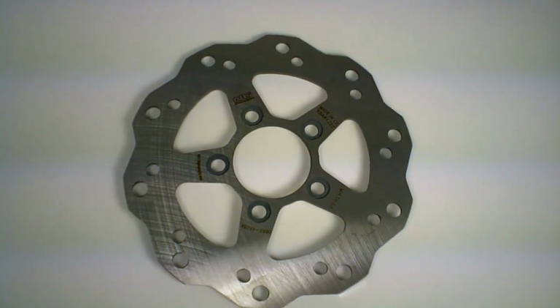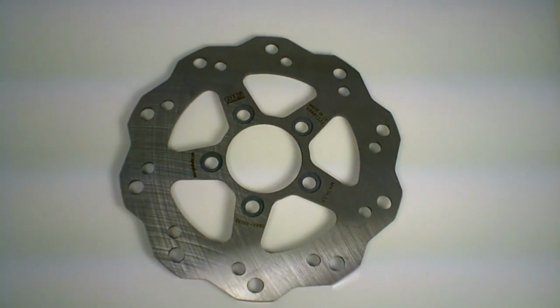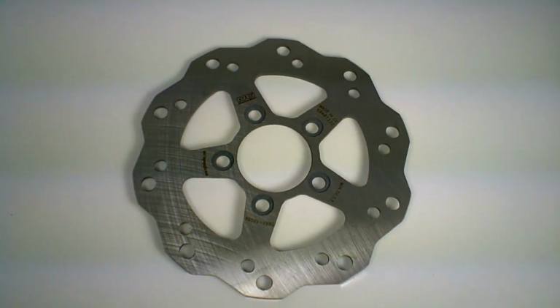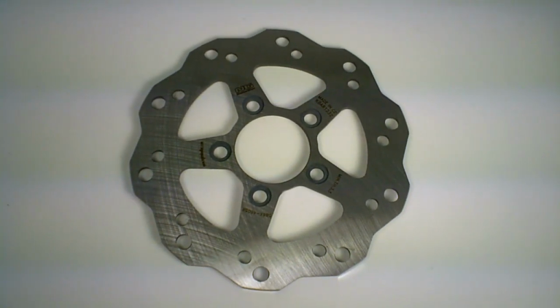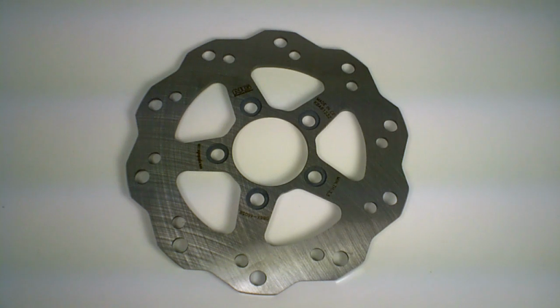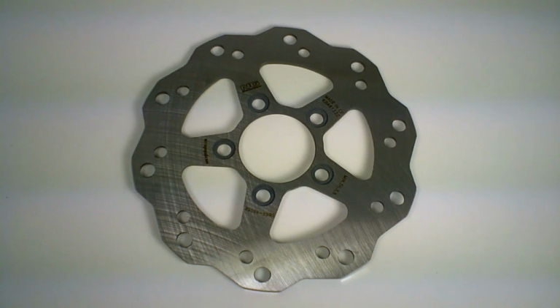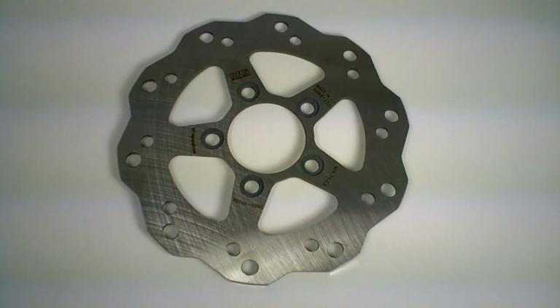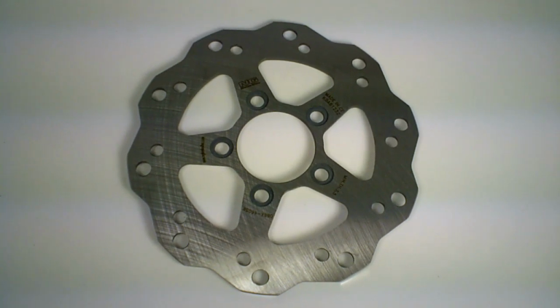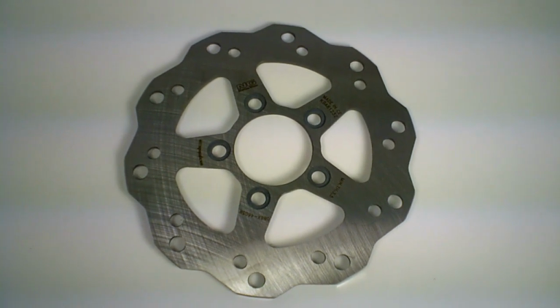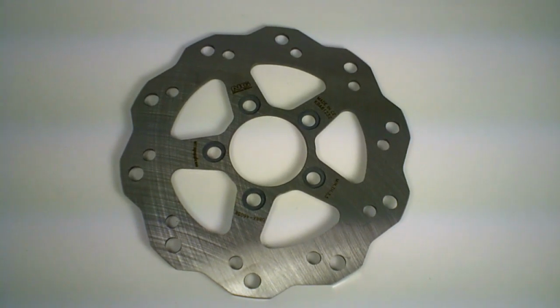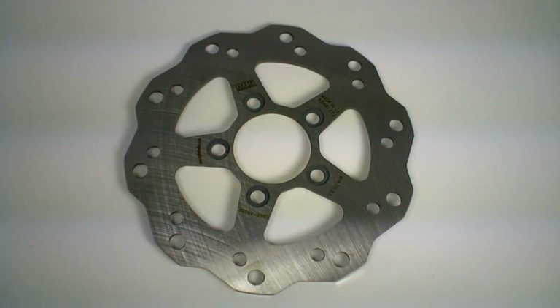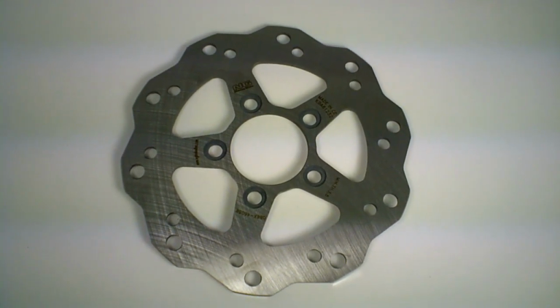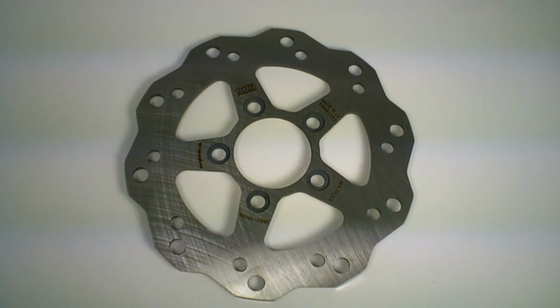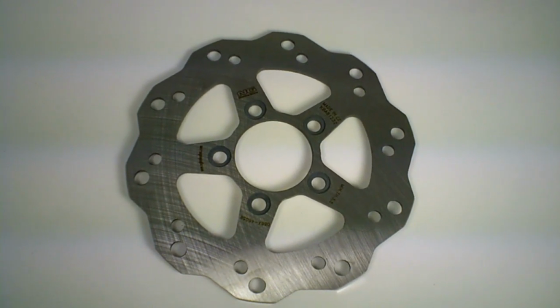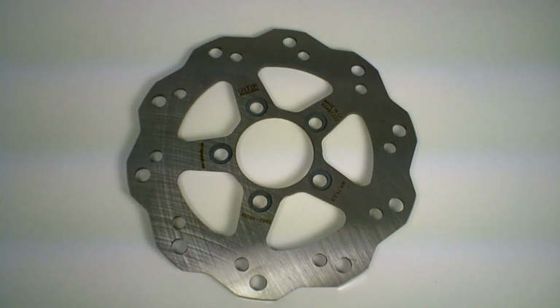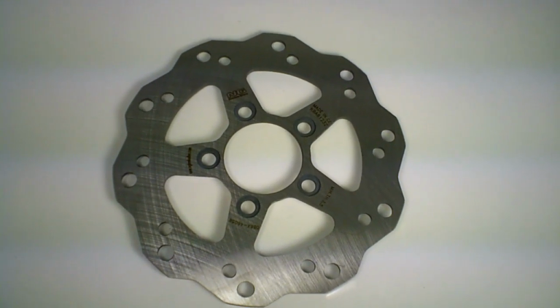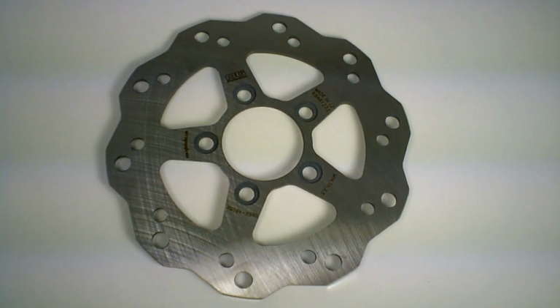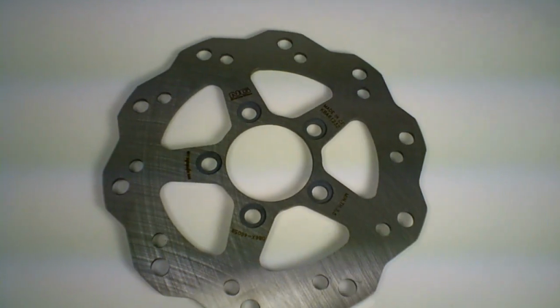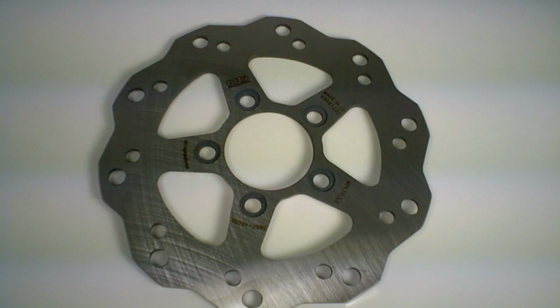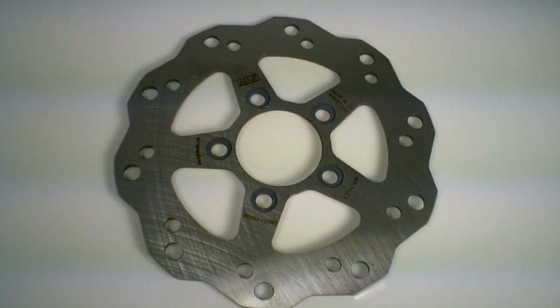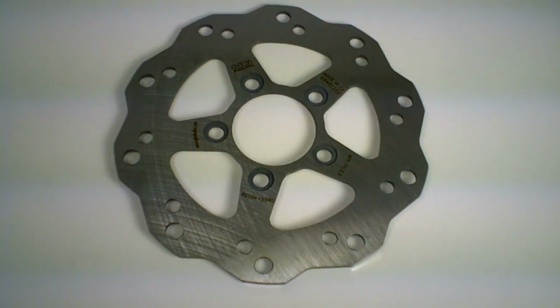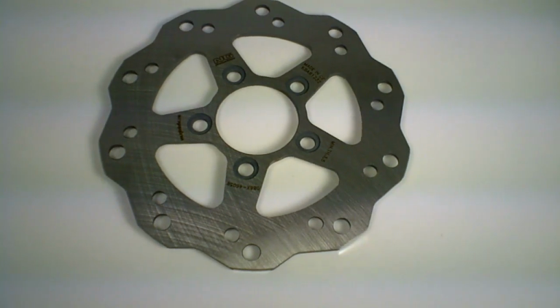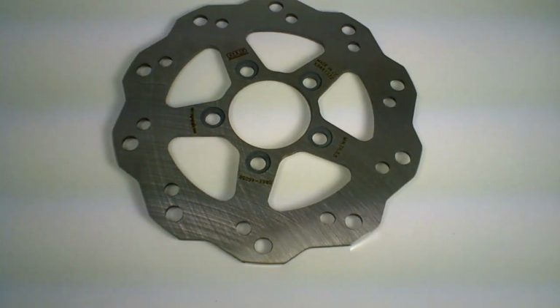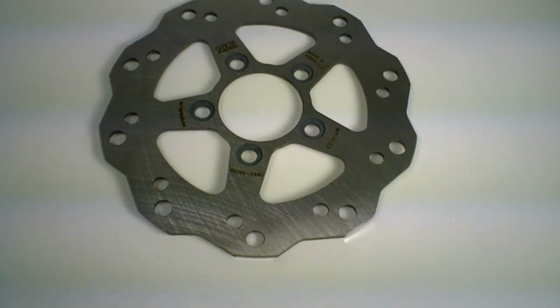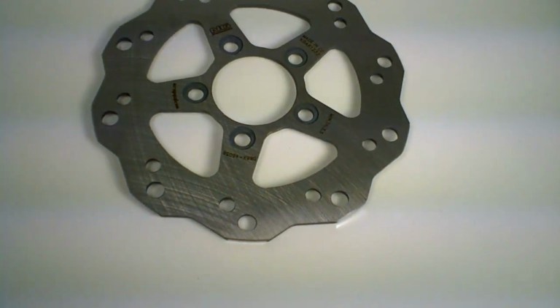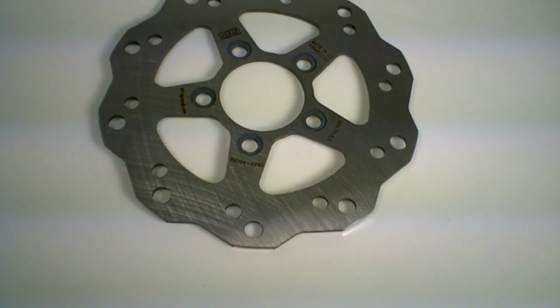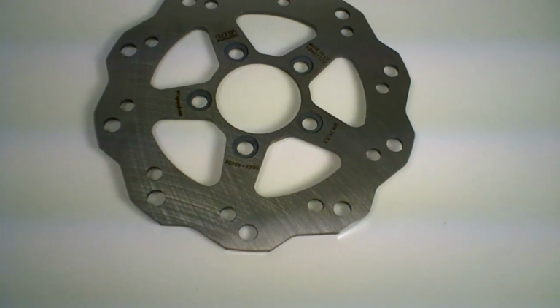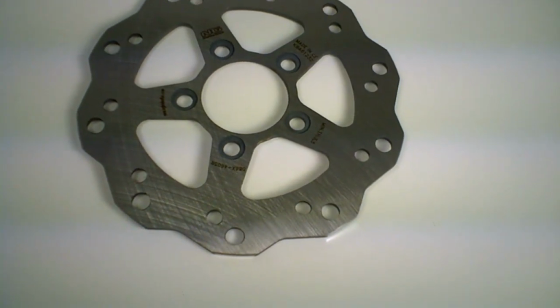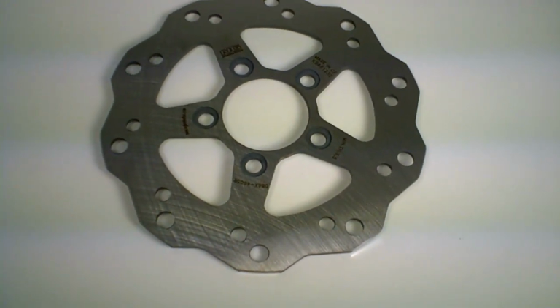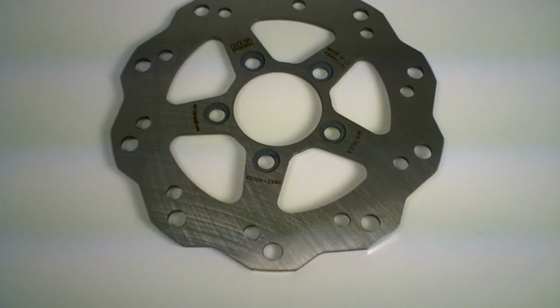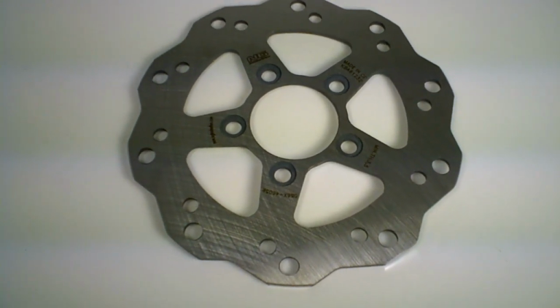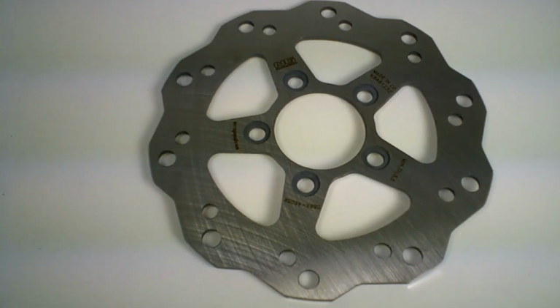This is for the Bws 150, yup 250. It works on a variety of bikes — Dink 50cc. So make sure to check out the measurements and the specs on our website, that's MRP-Speed.com.